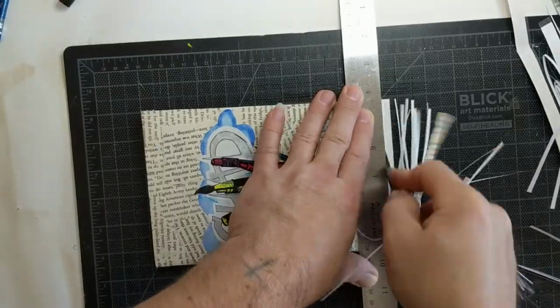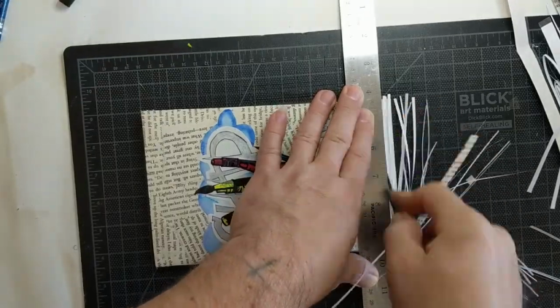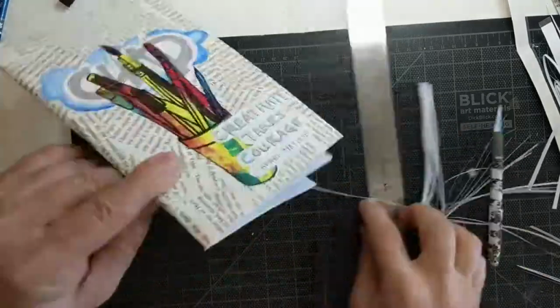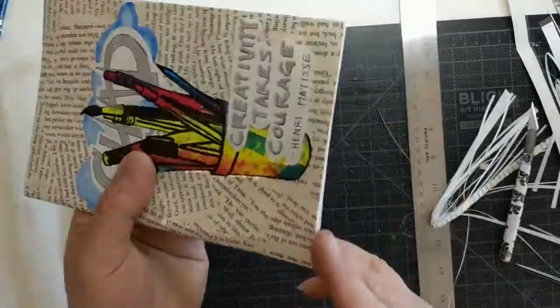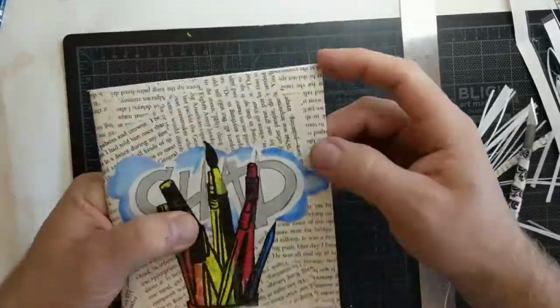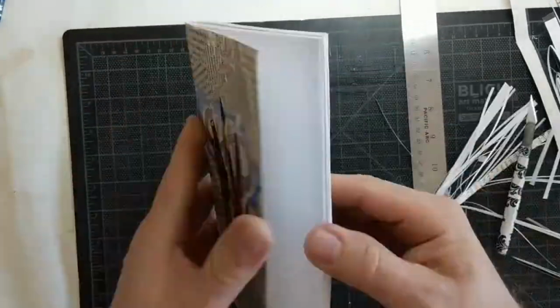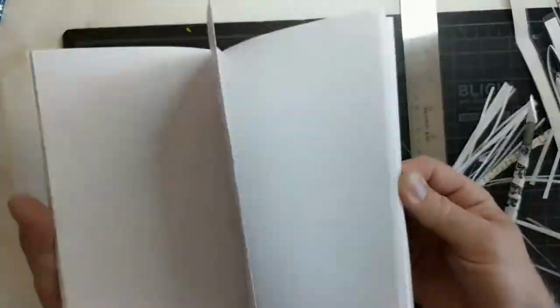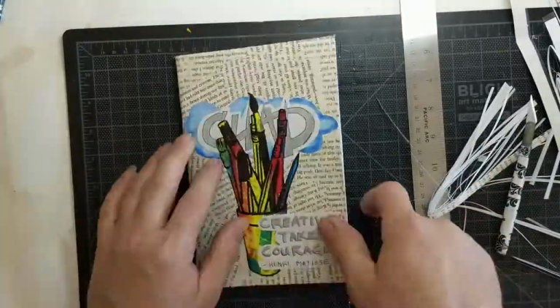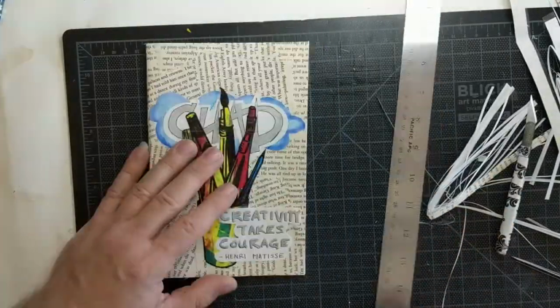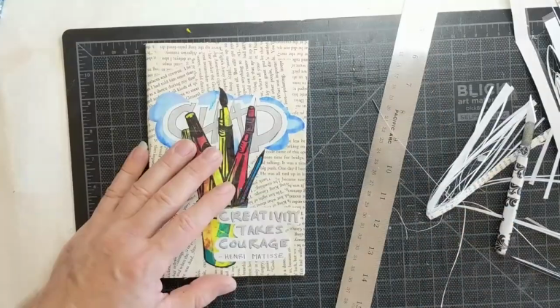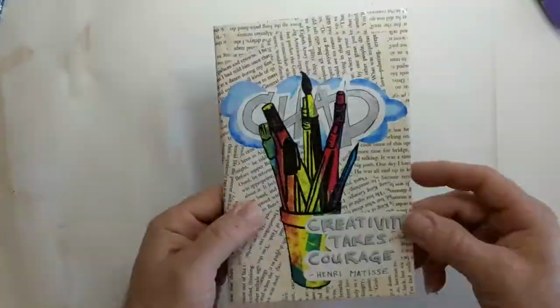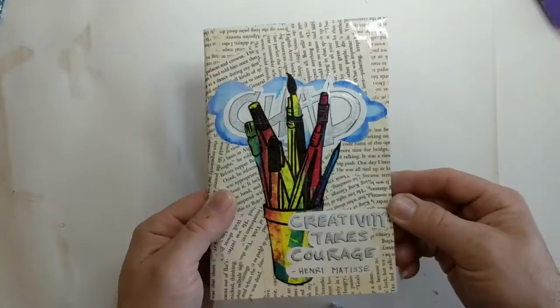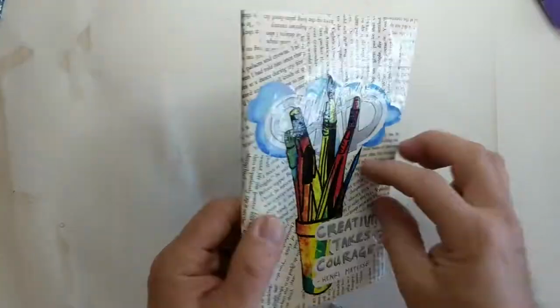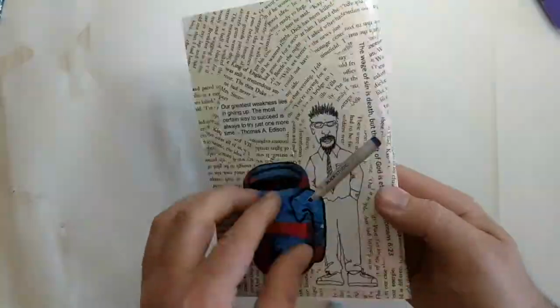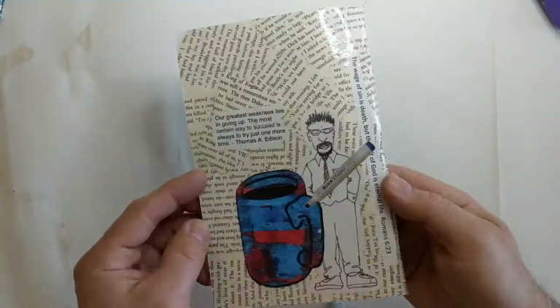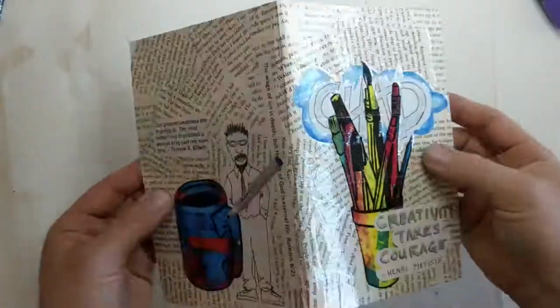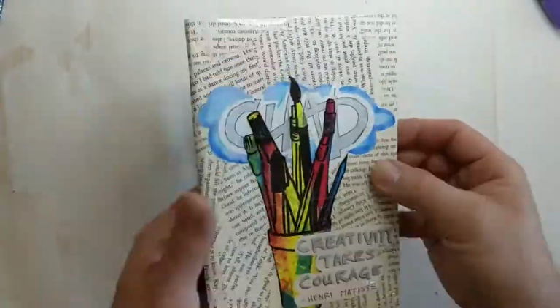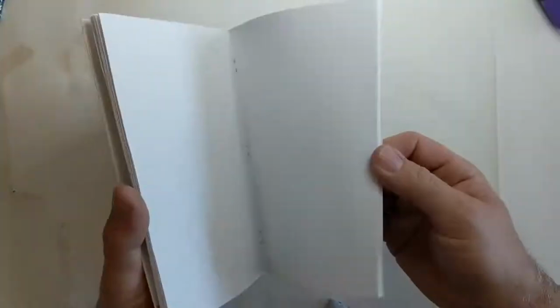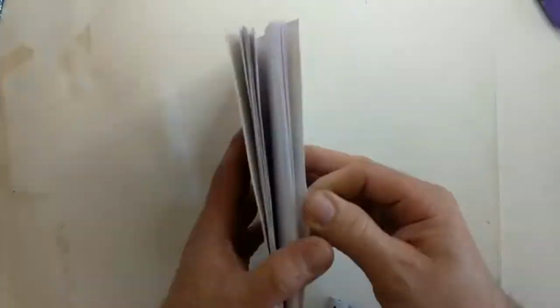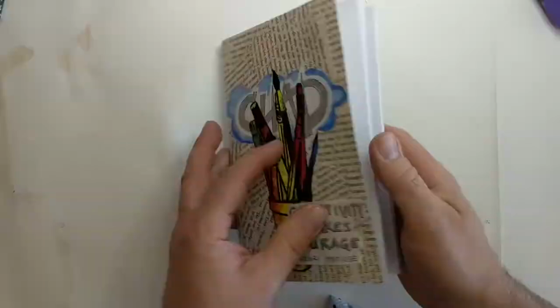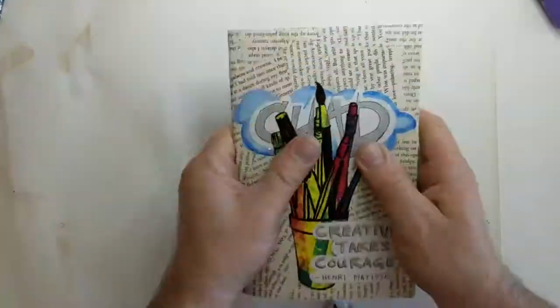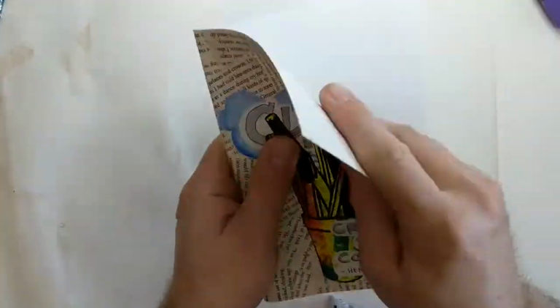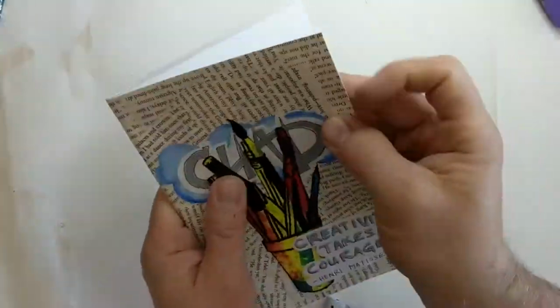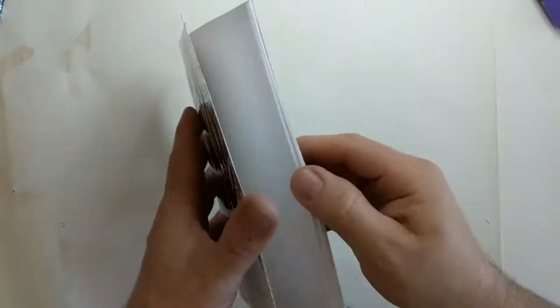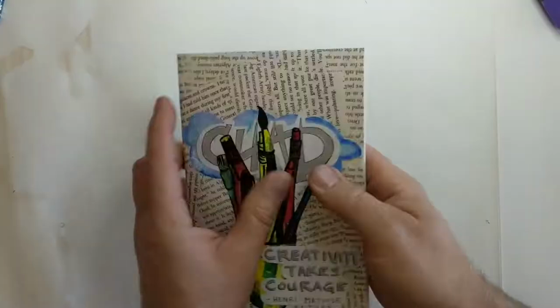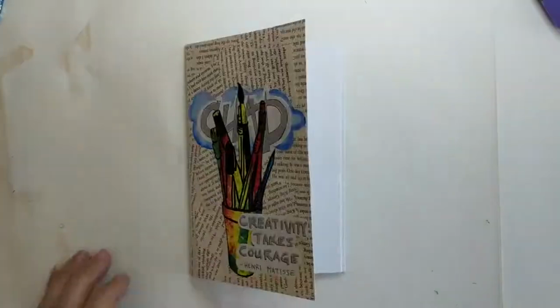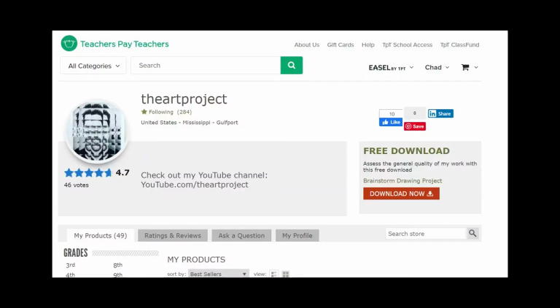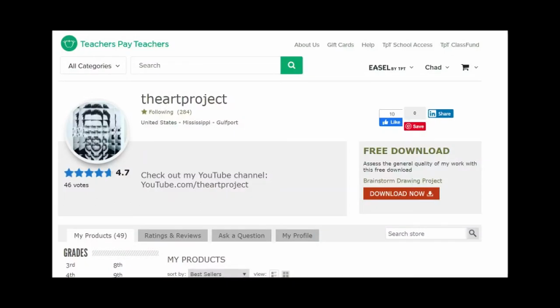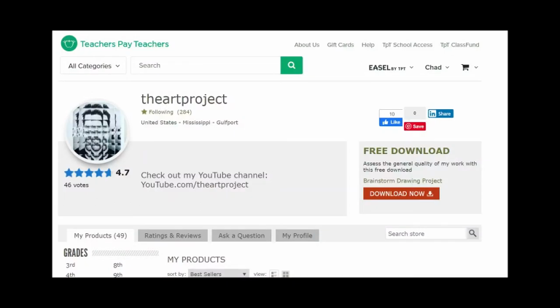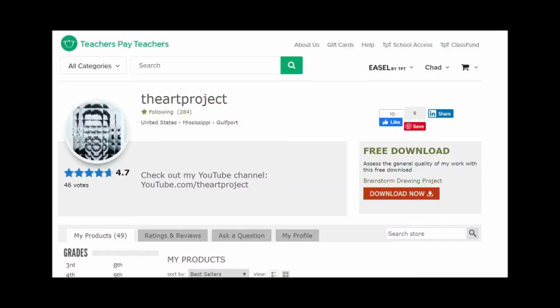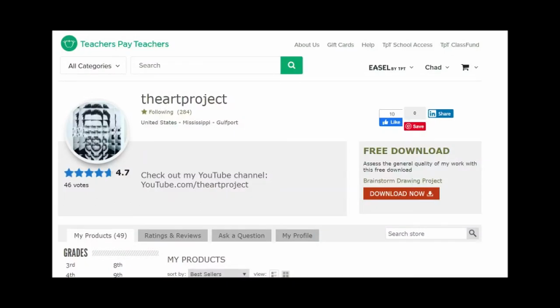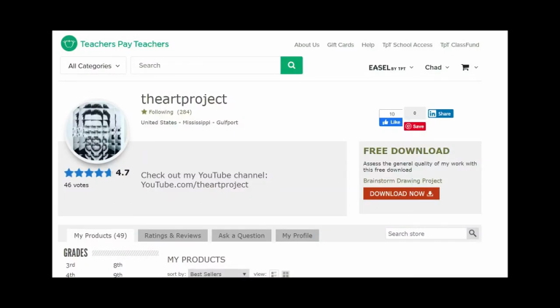You can find the lesson plan for this on my Teachers Pay Teachers website, which is The Art Project. Thanks for watching.